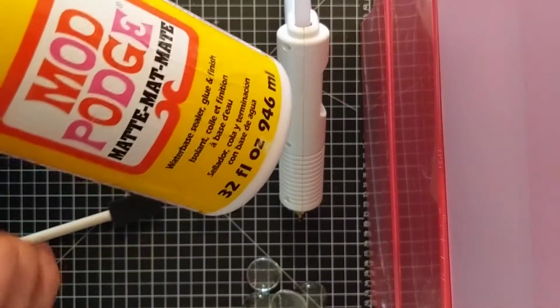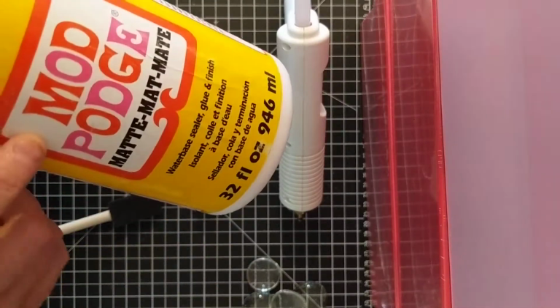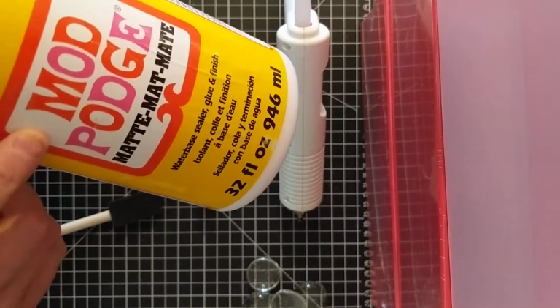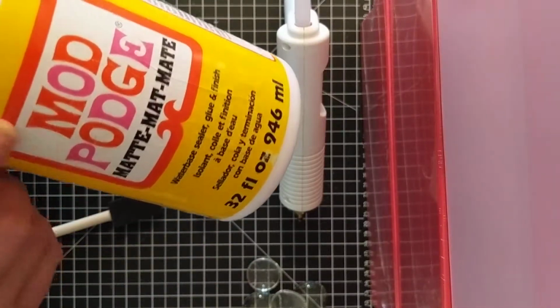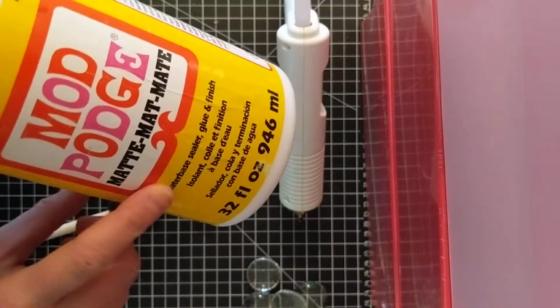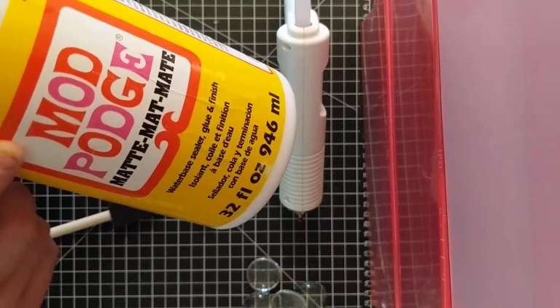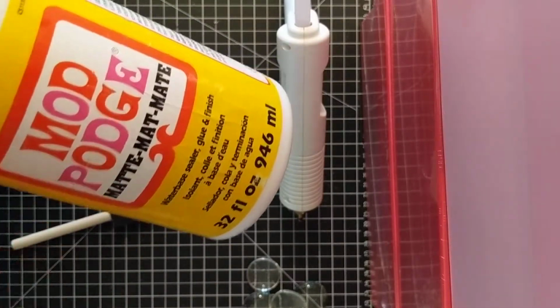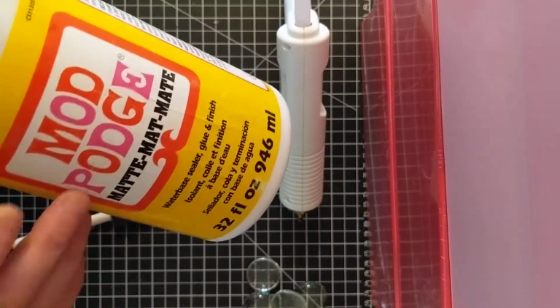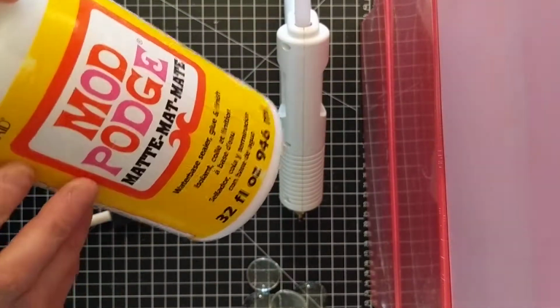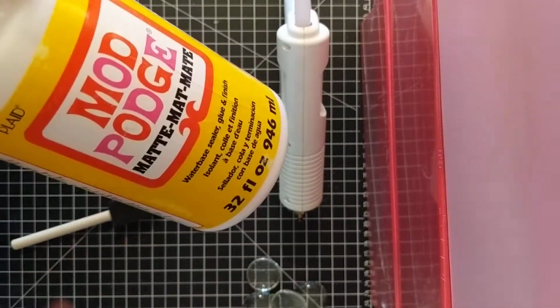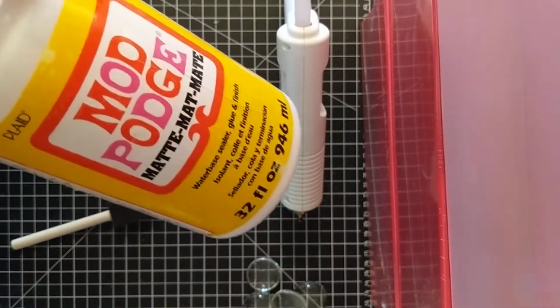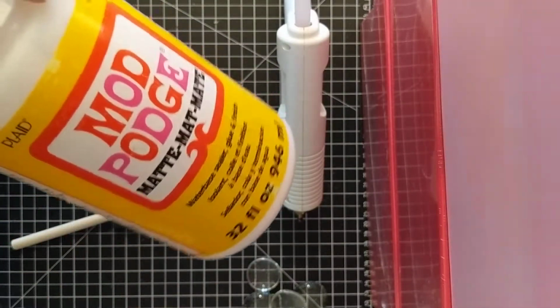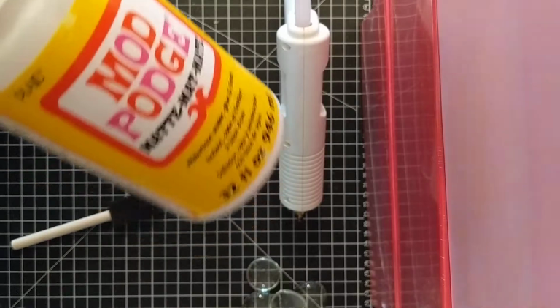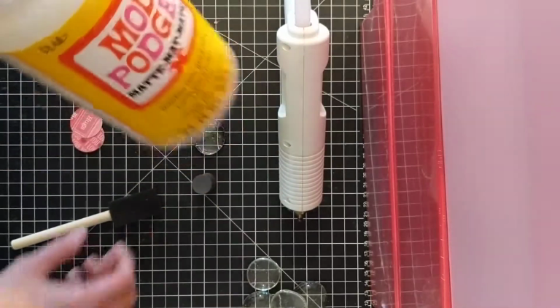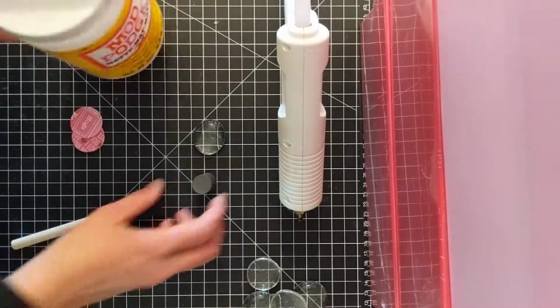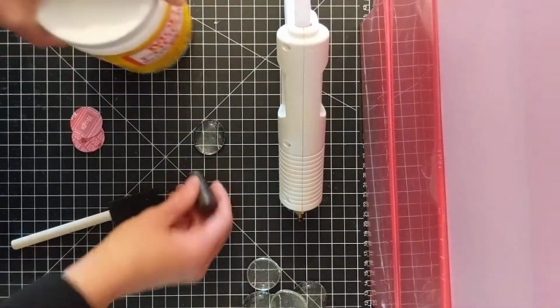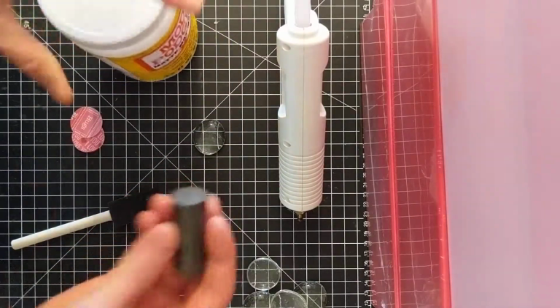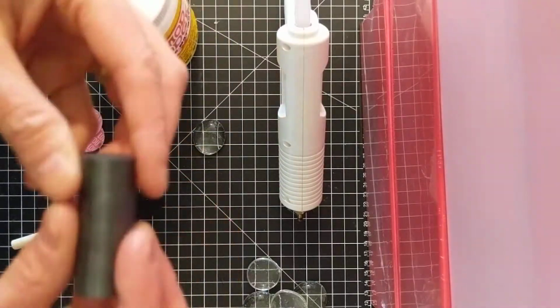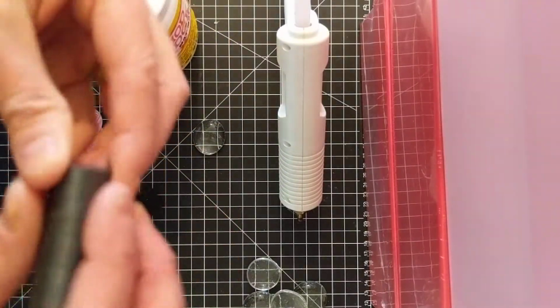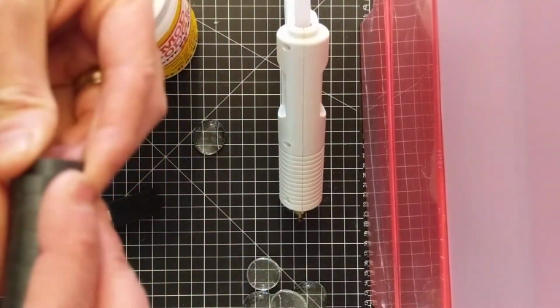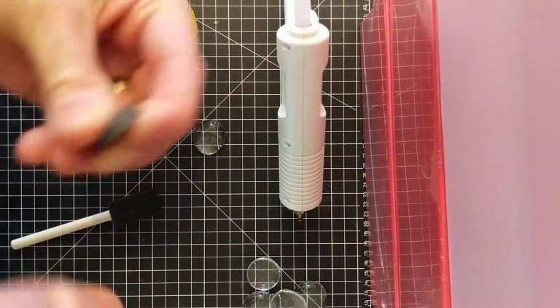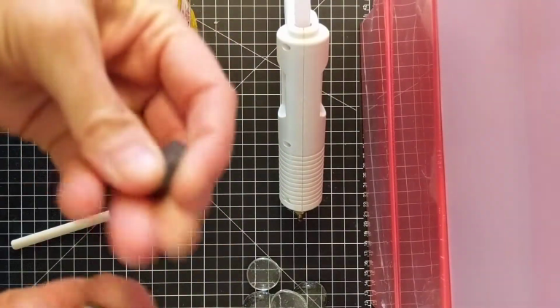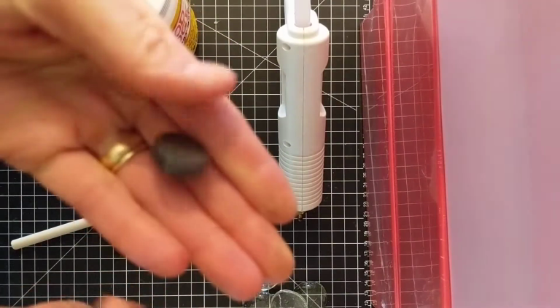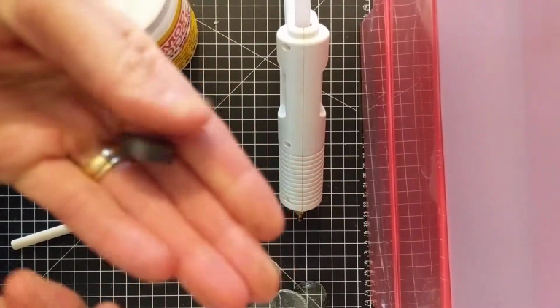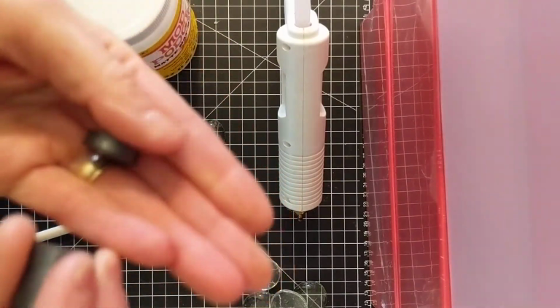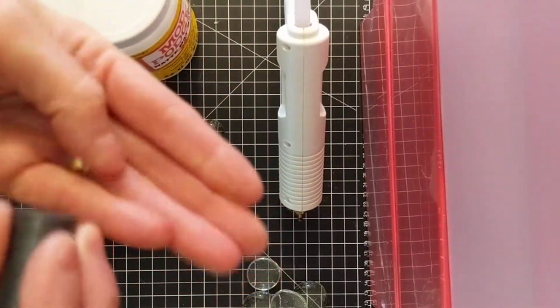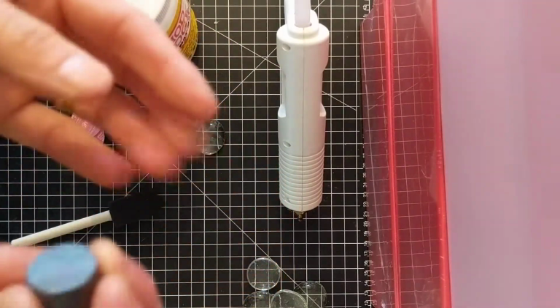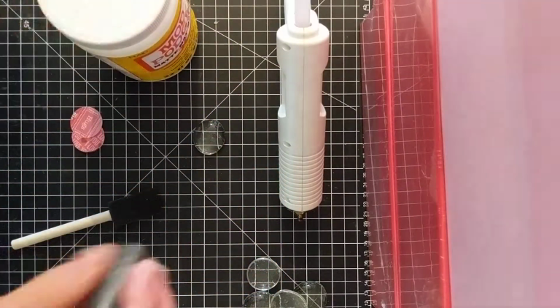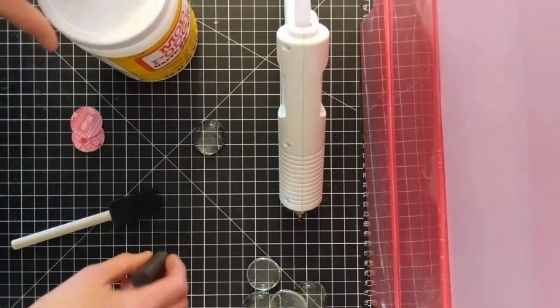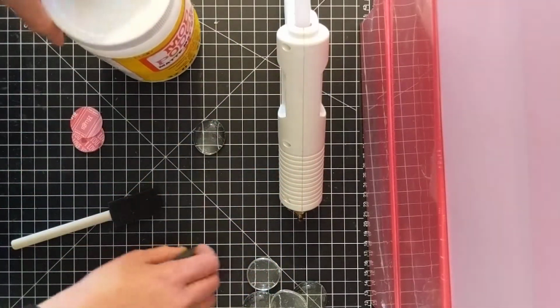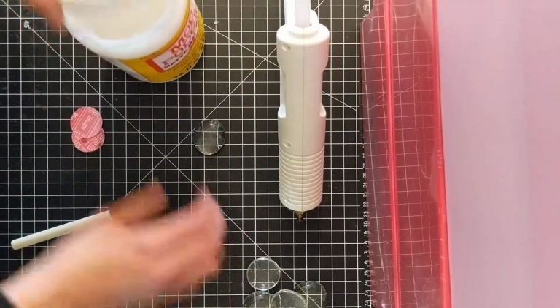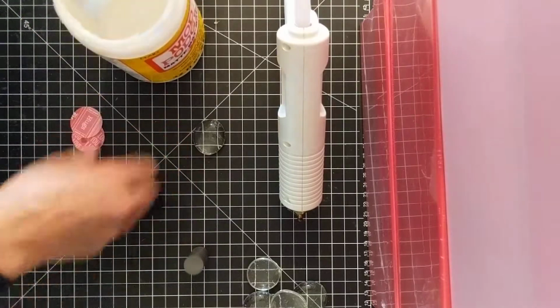I get this Mod Podge — I like using matte, which is my preference — and then these magnets I get off Amazon. They're really, really strong magnets.